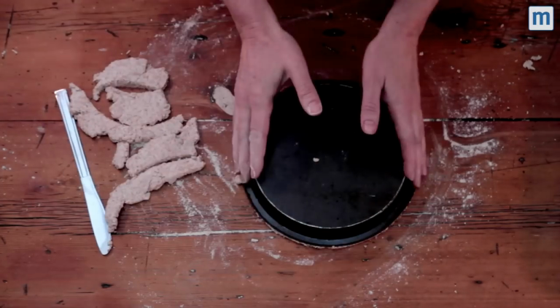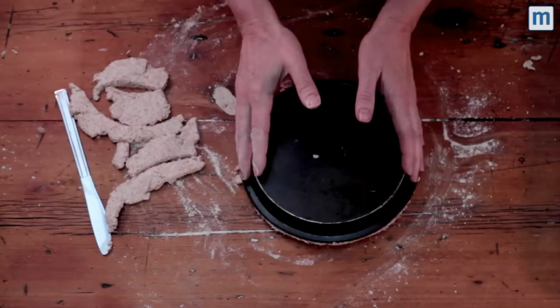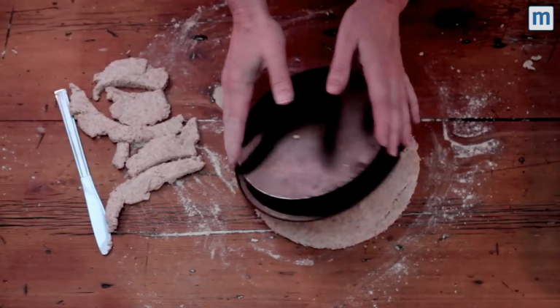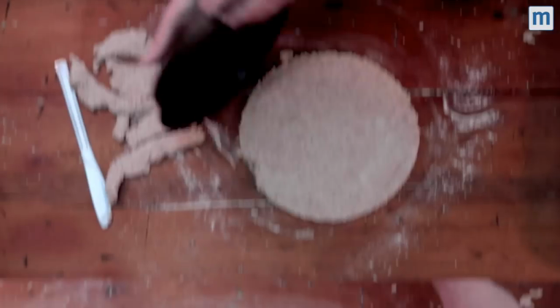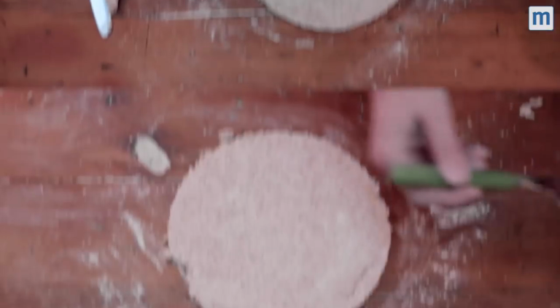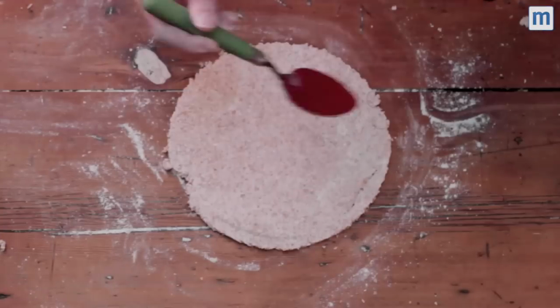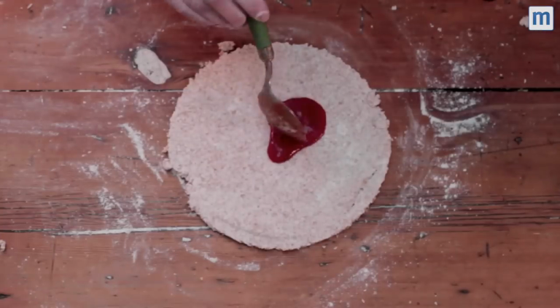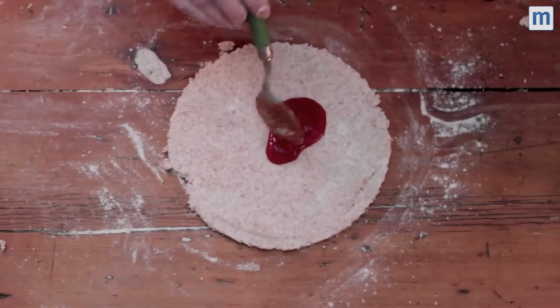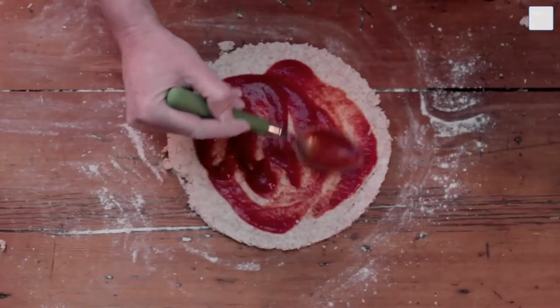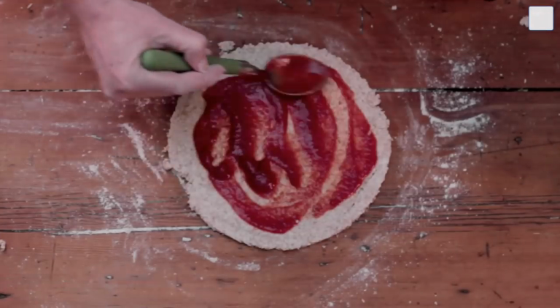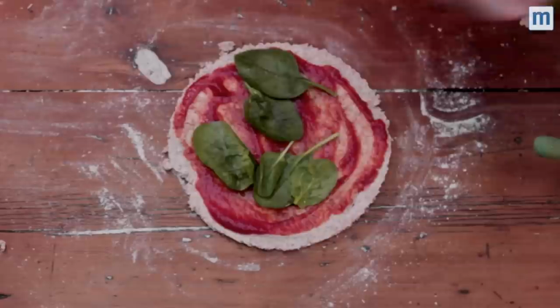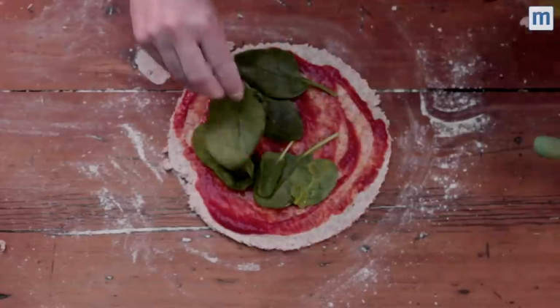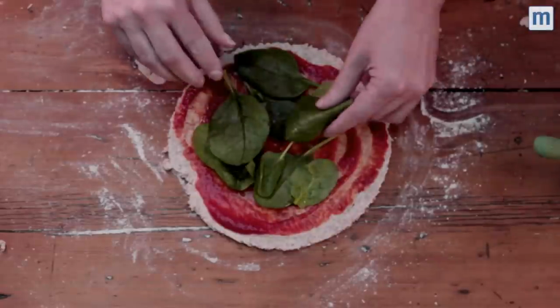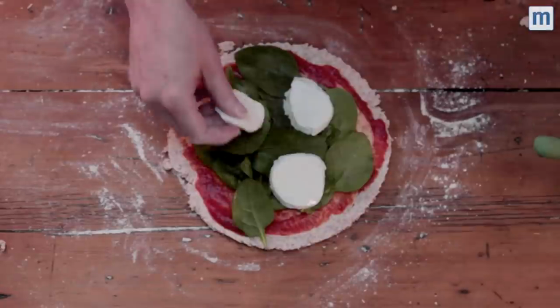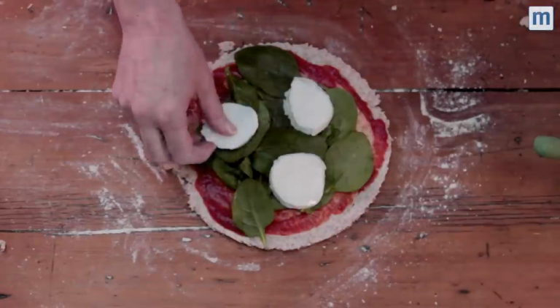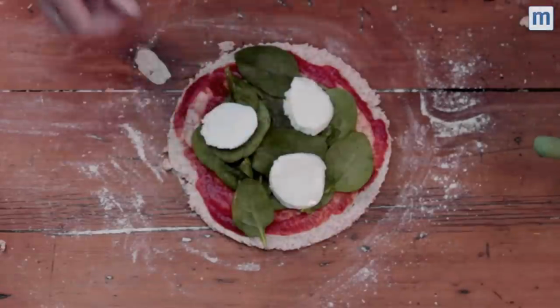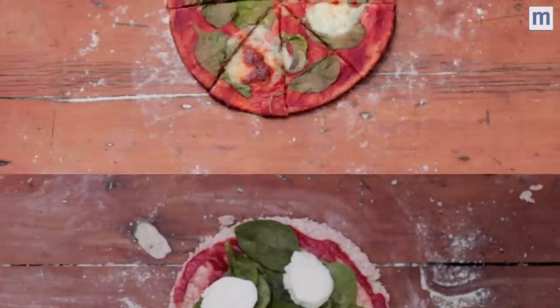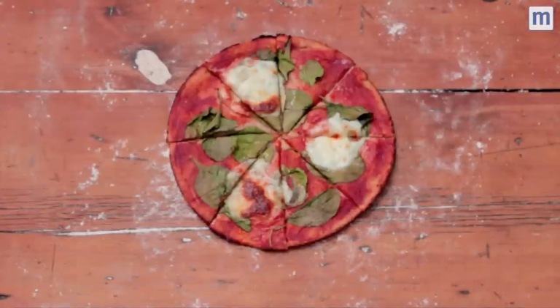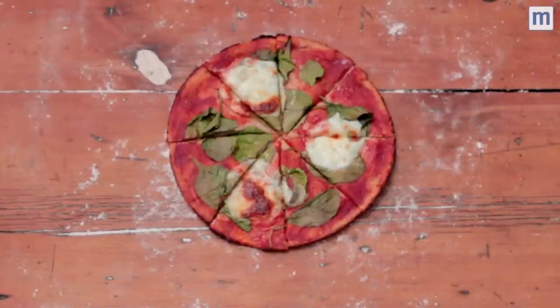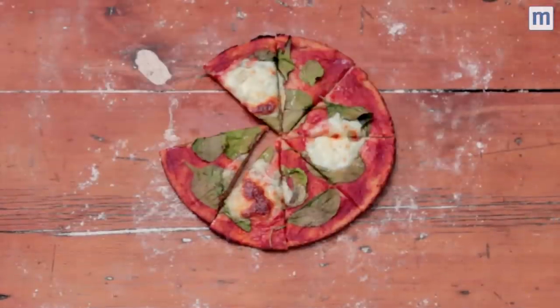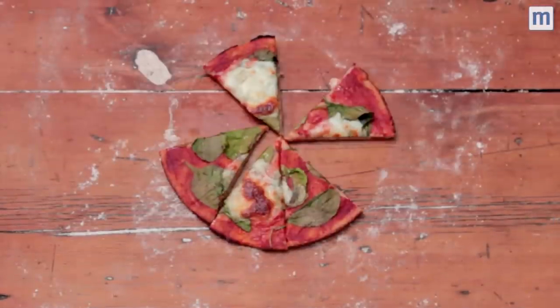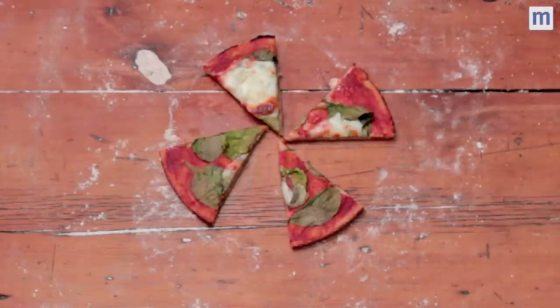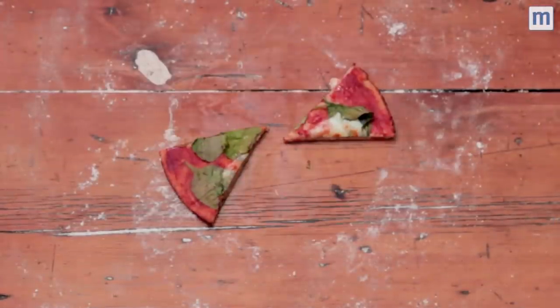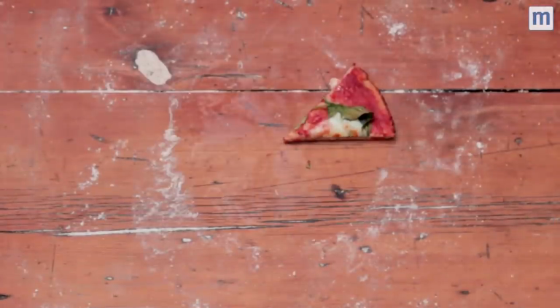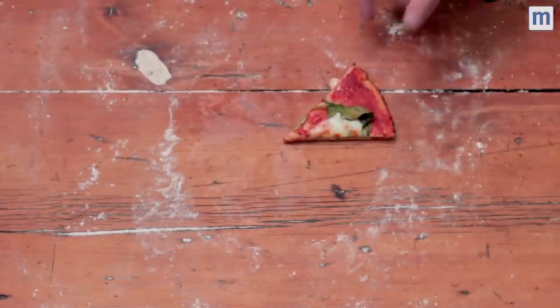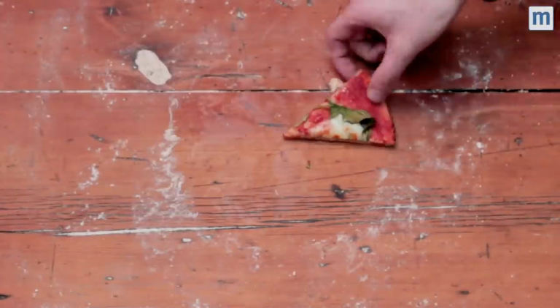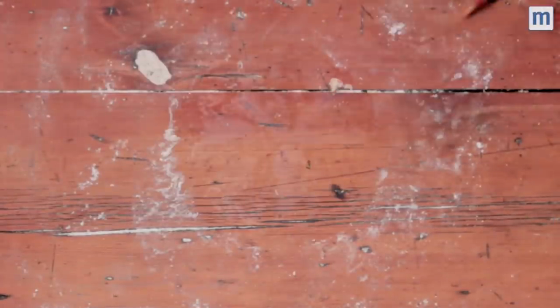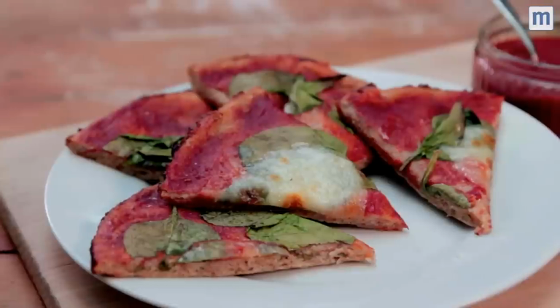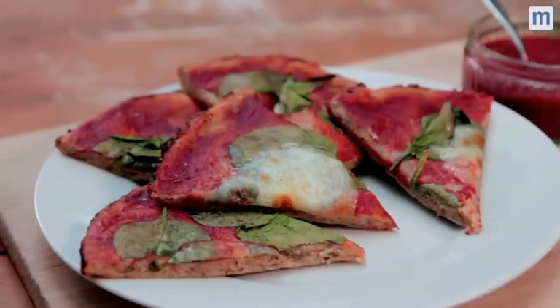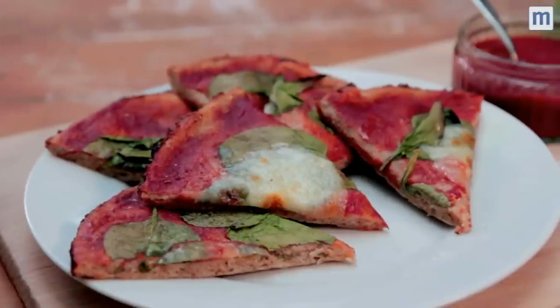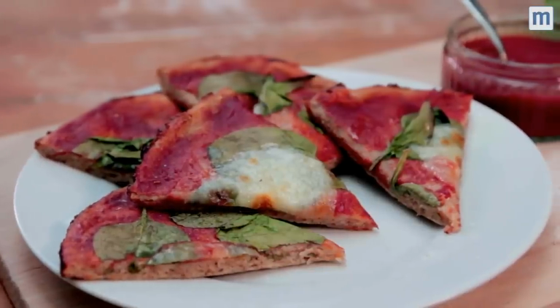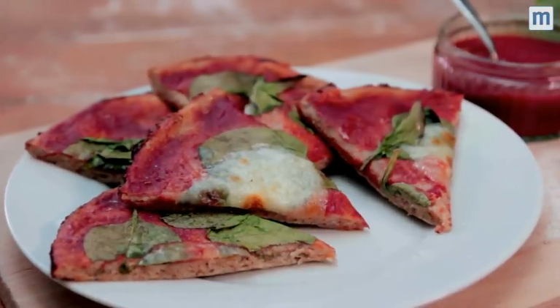Now all you need to do is add toppings and bake it at 180 degrees for about 12 minutes. Tada! An authentic homemade pizza in no time.